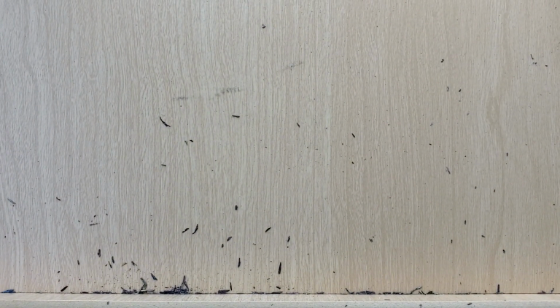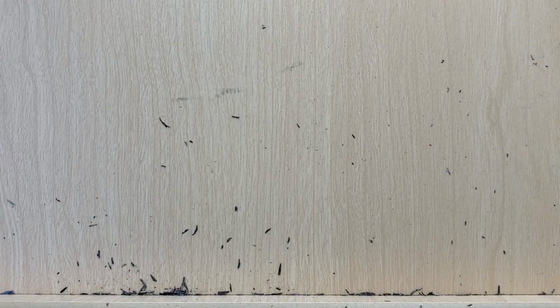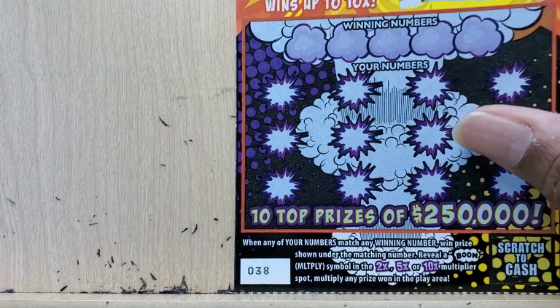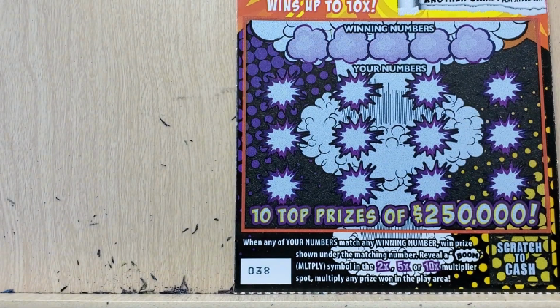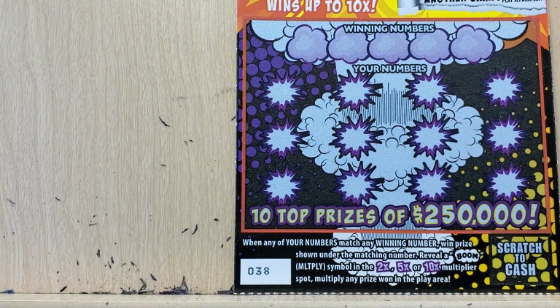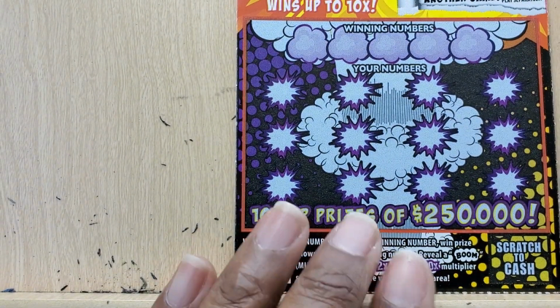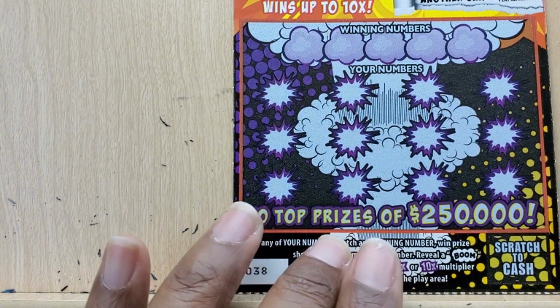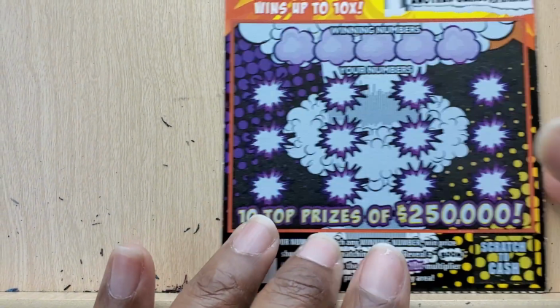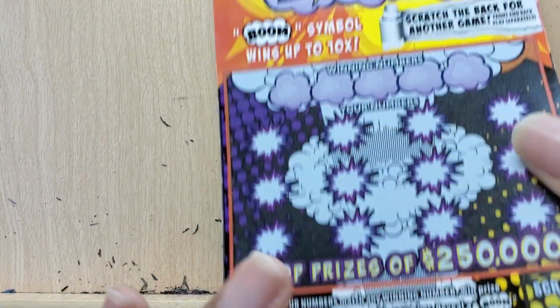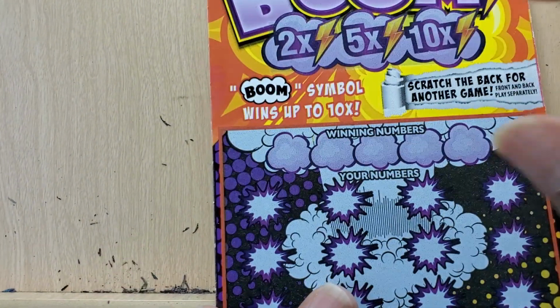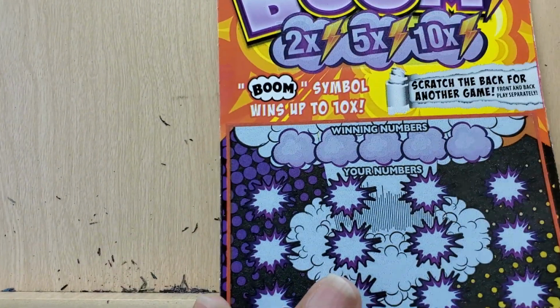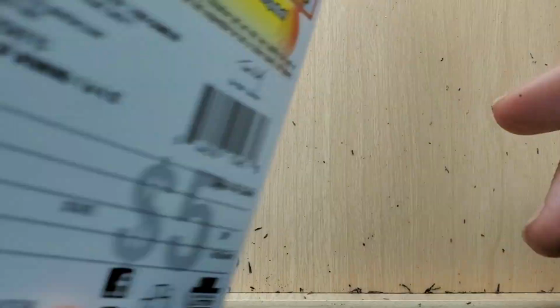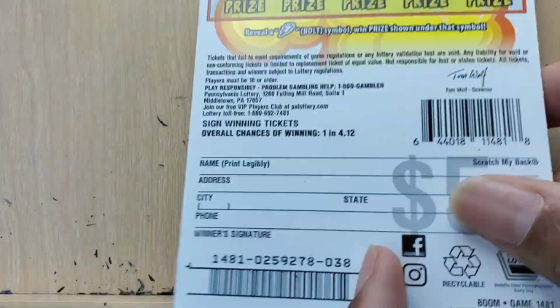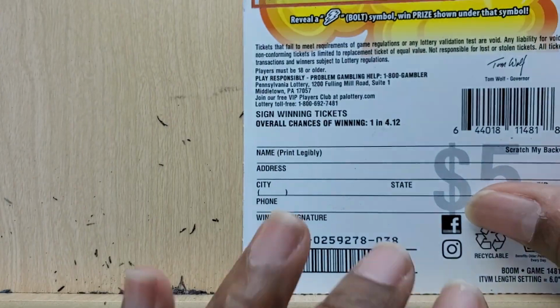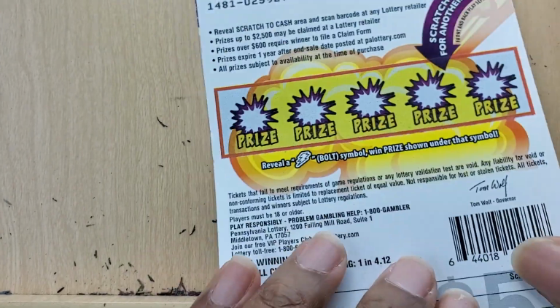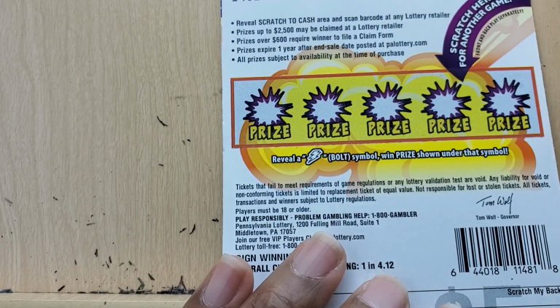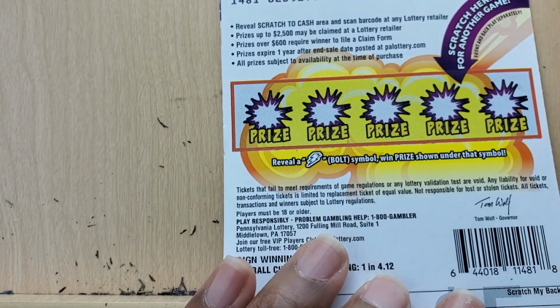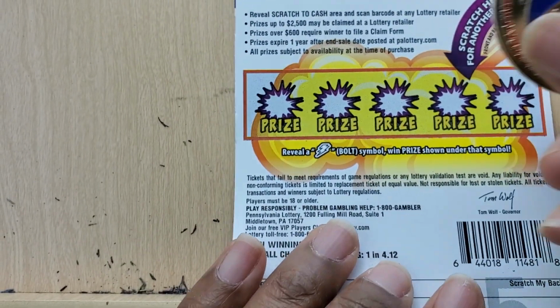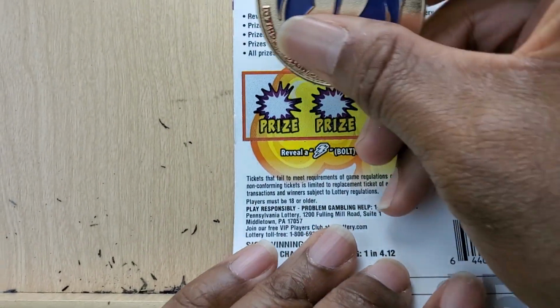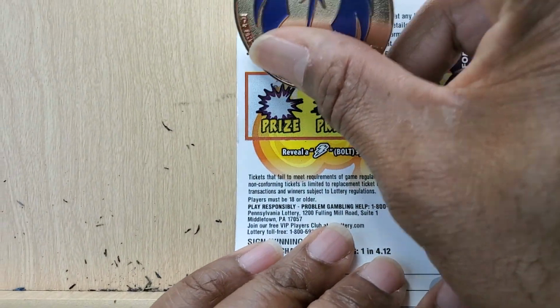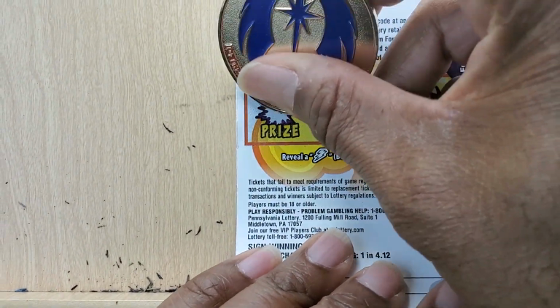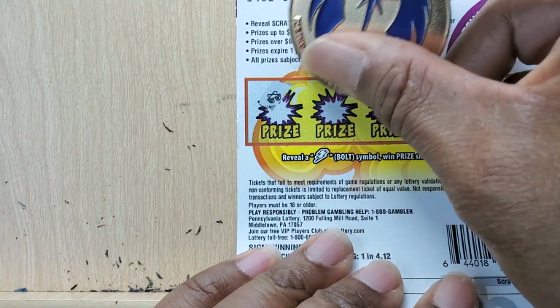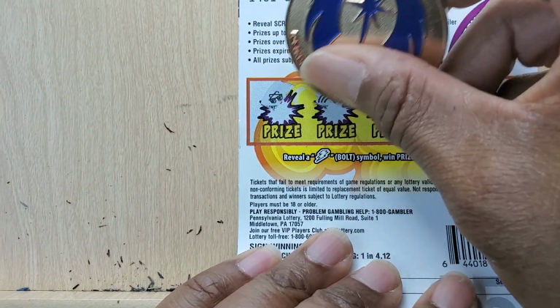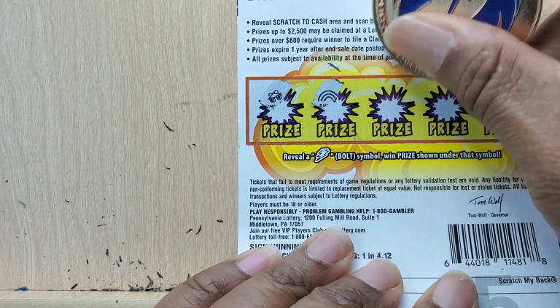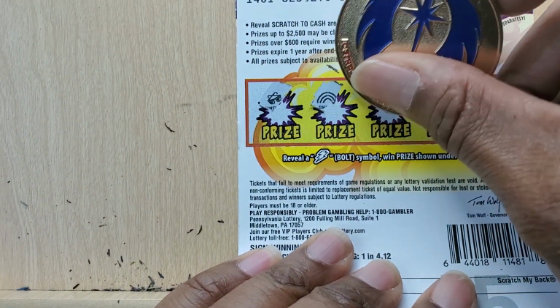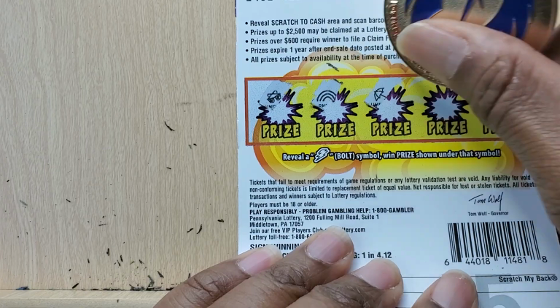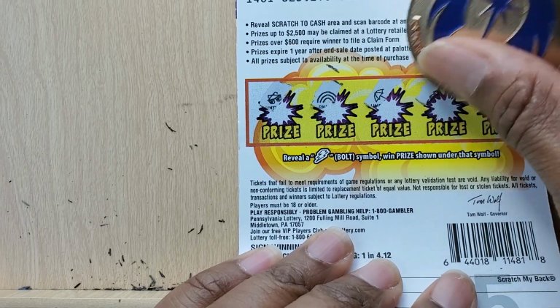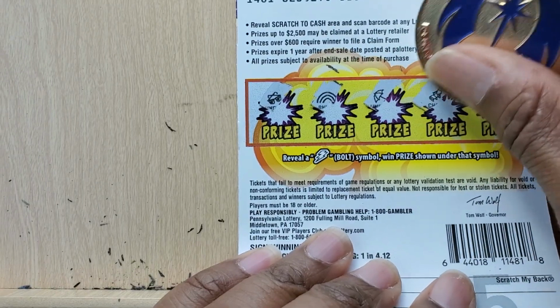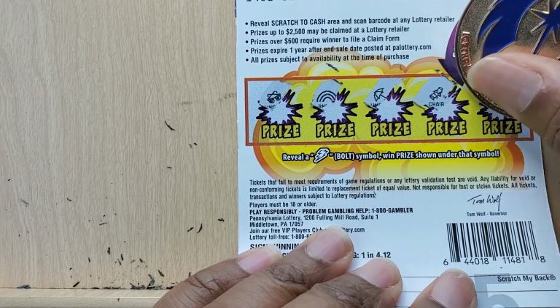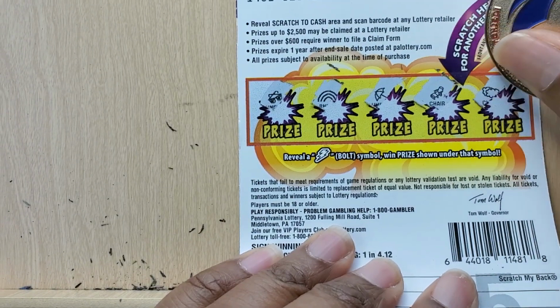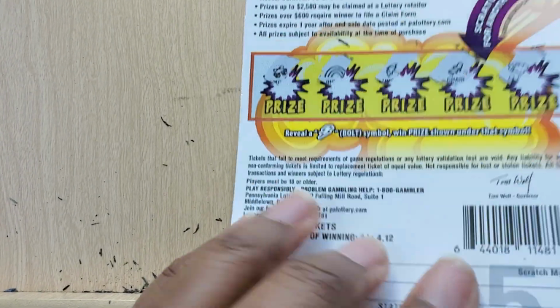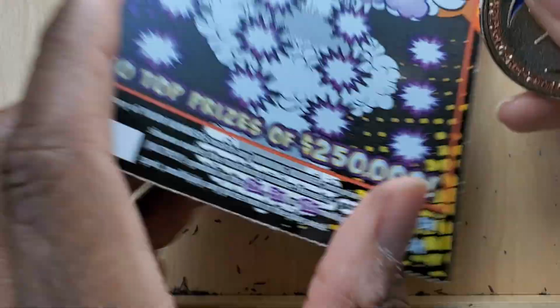Last up is Boom. We need to match the winning numbers and can multiply by the multiplier at the top. On the back, we need the lightning bolt to win whatever prize is back there — the weird looking sunglasses. No bolts on the back.